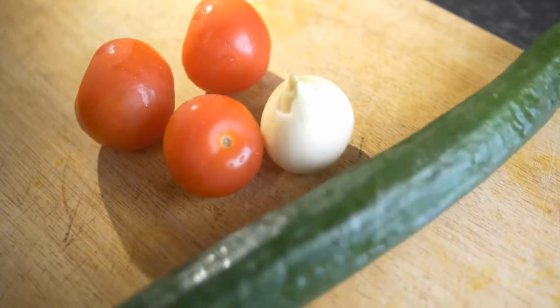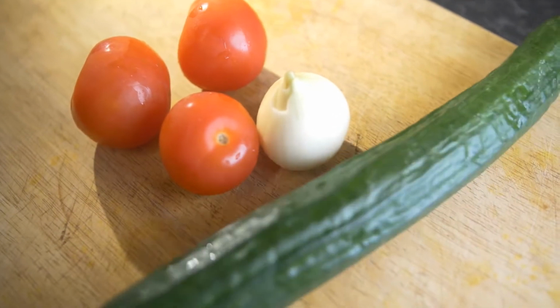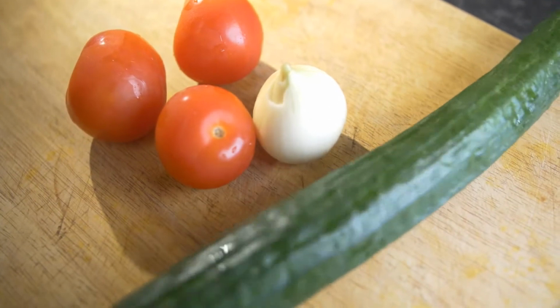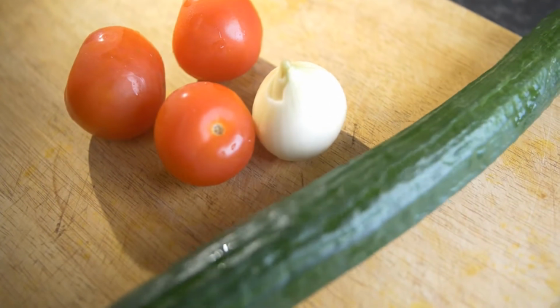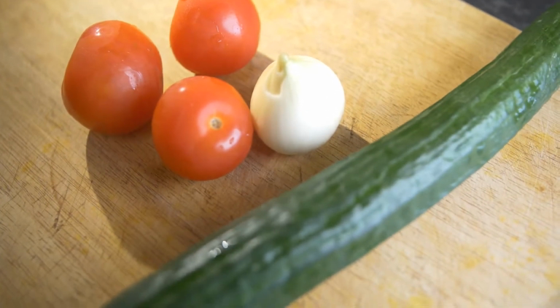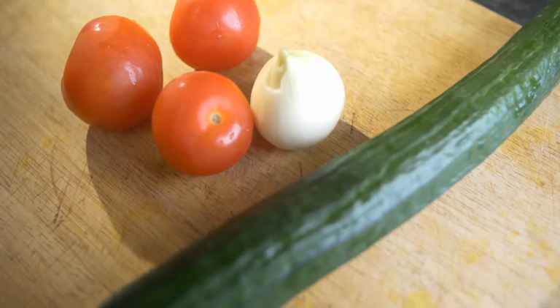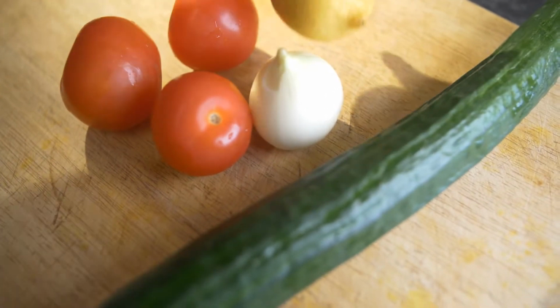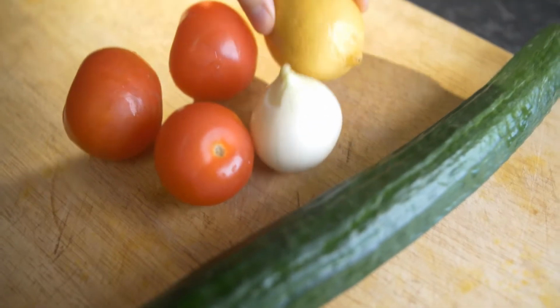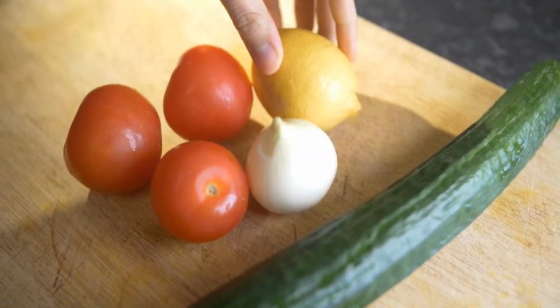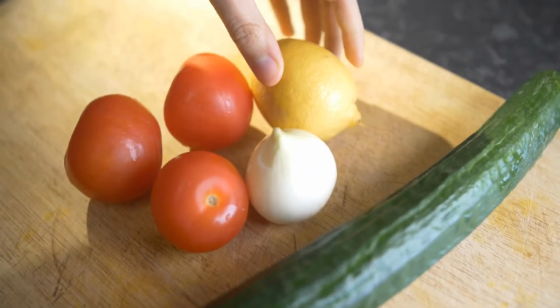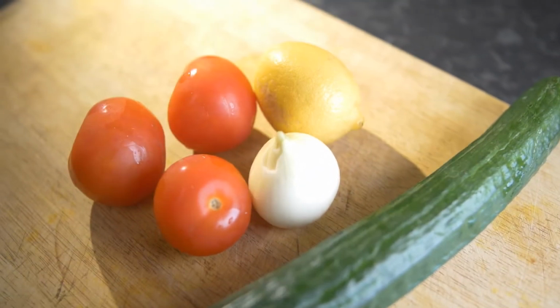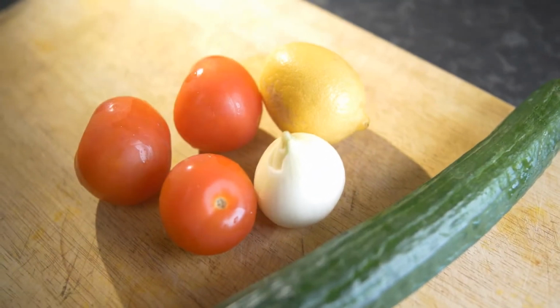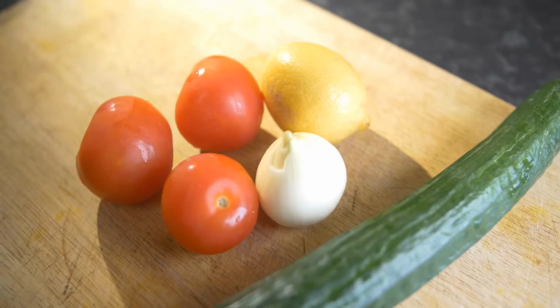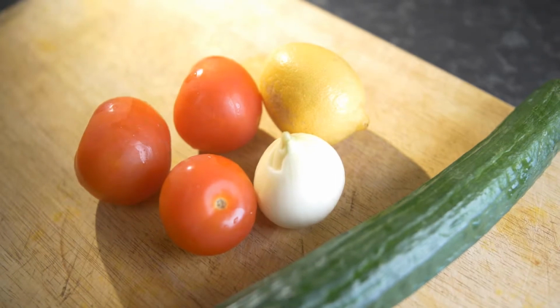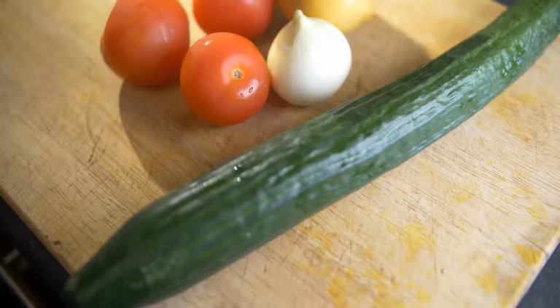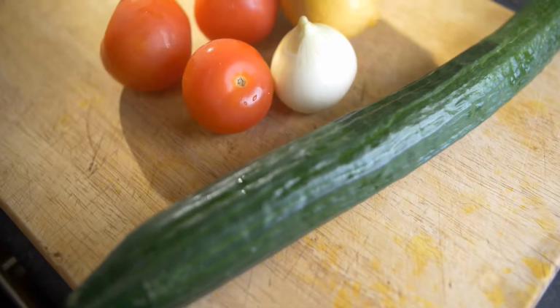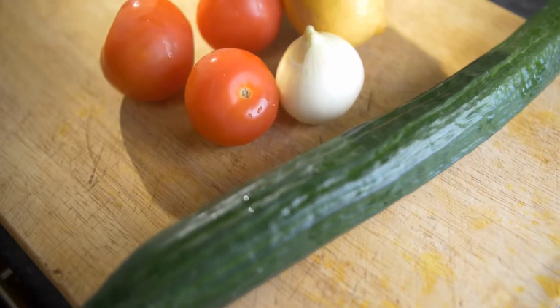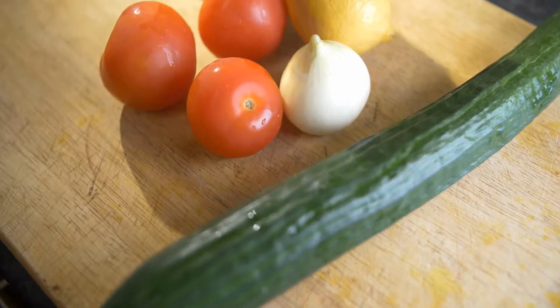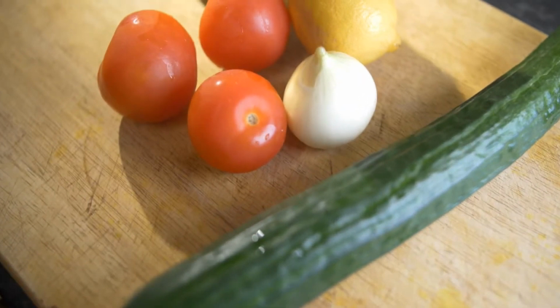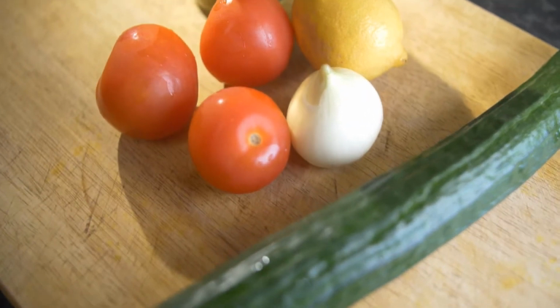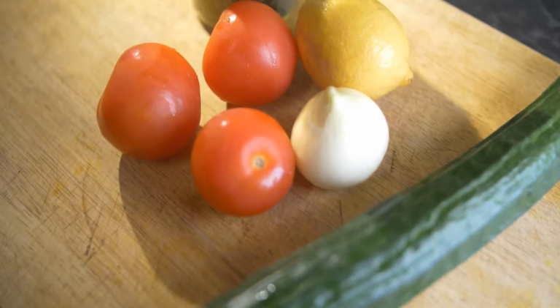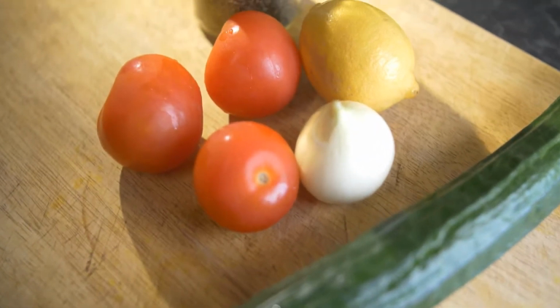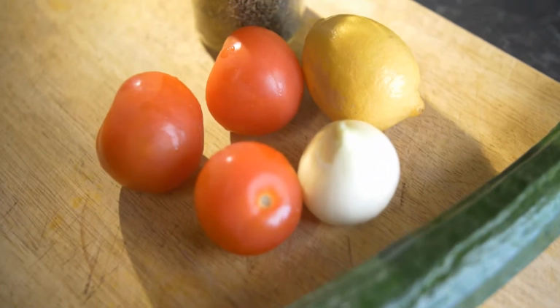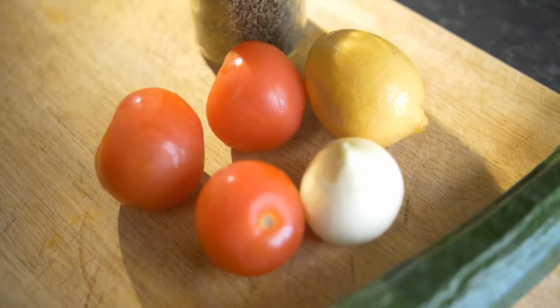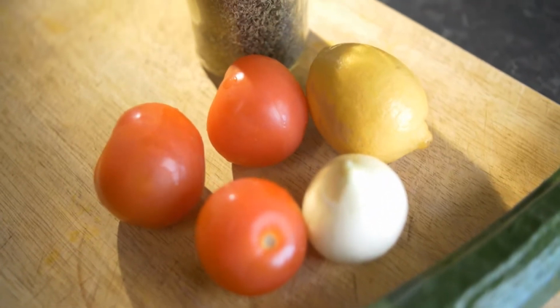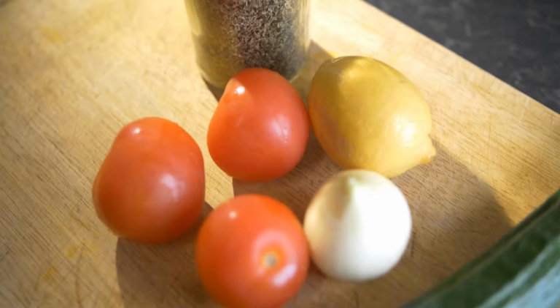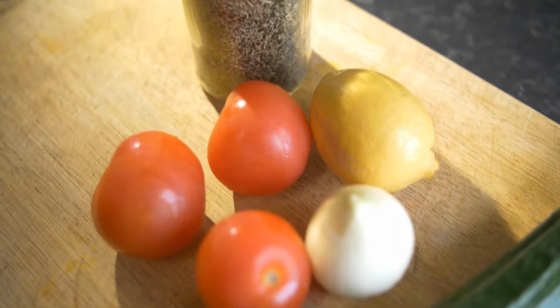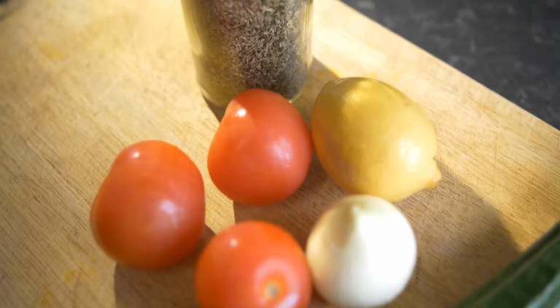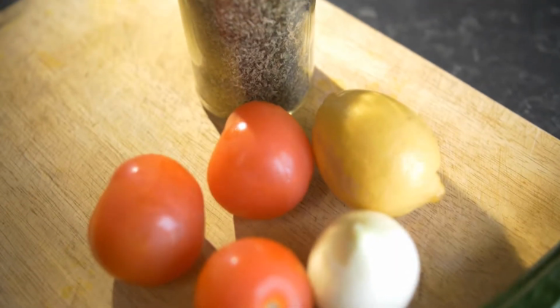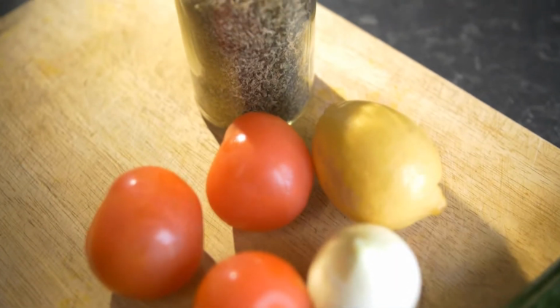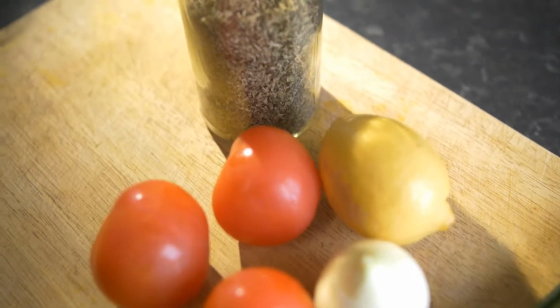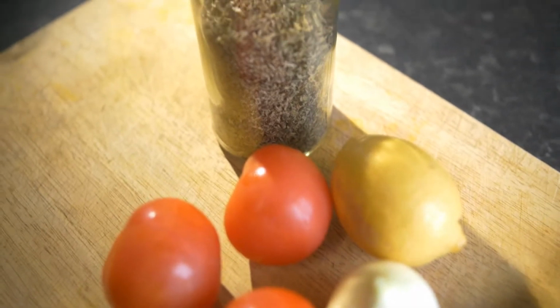For this we need three tomatoes, half a cucumber, a small onion, and a lemon. And from herbs we would need some dried mint, which you can see over here, and some marjoram.